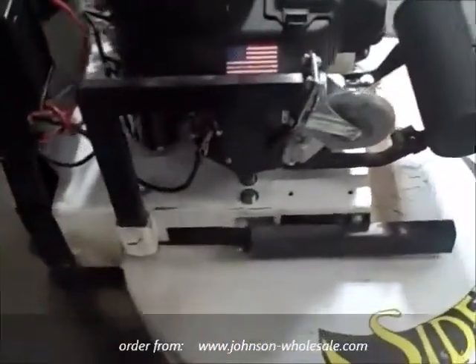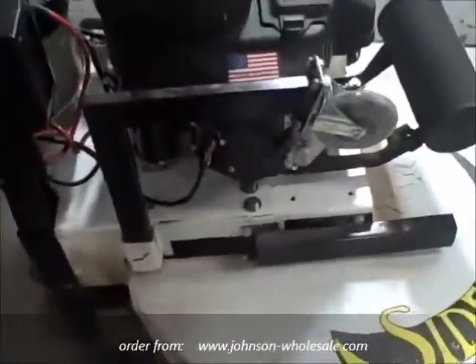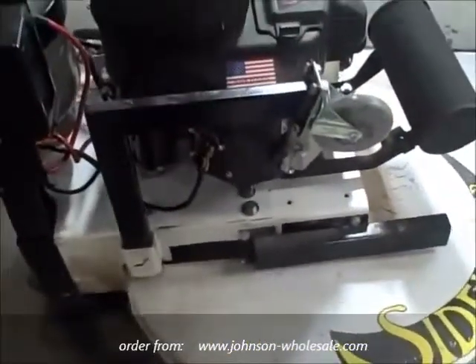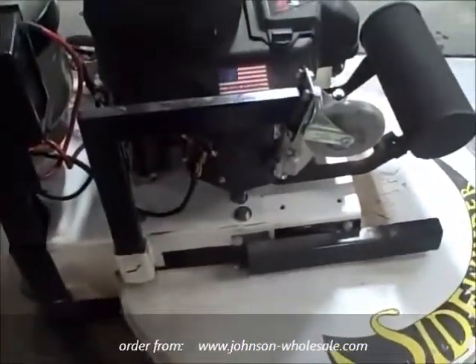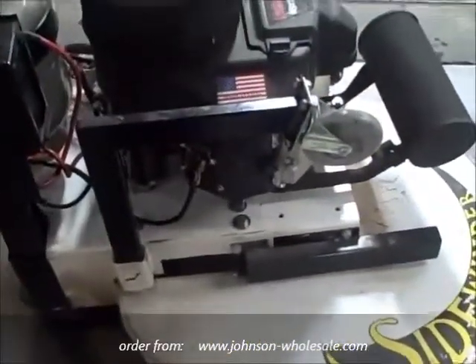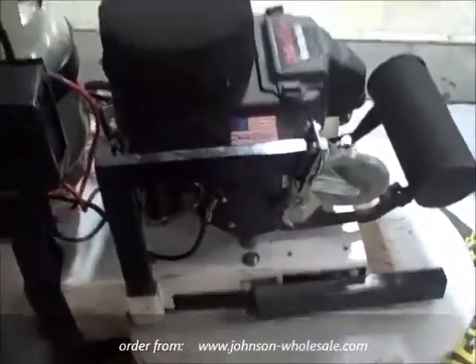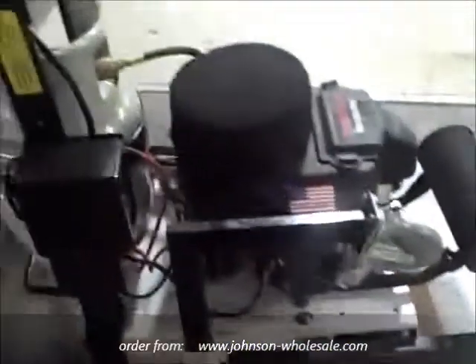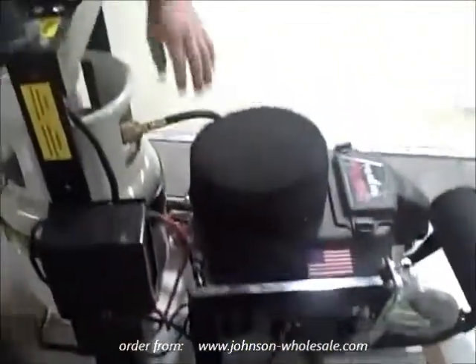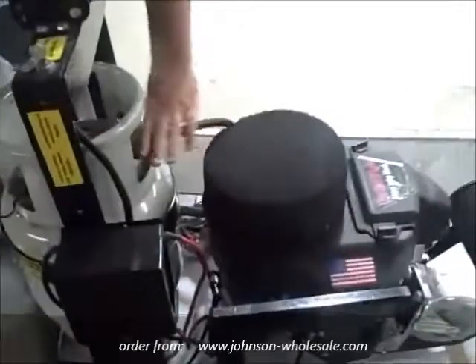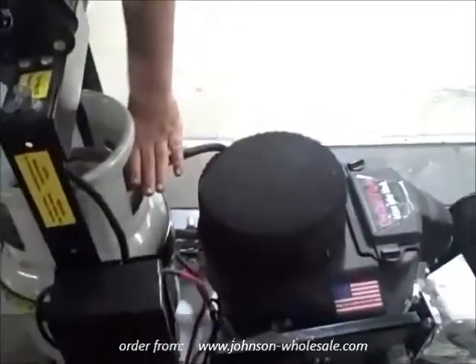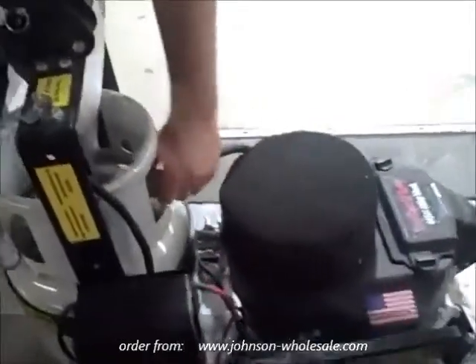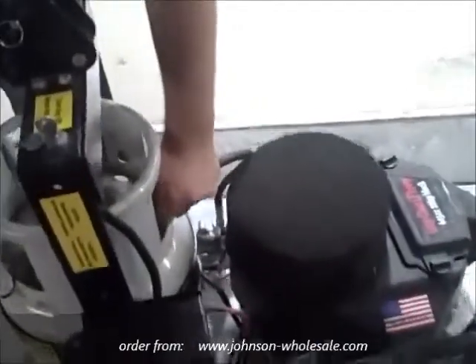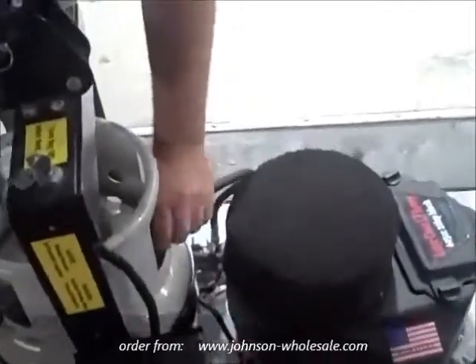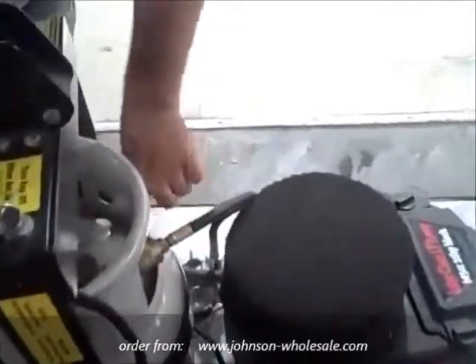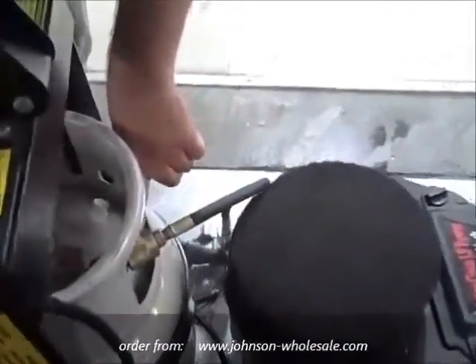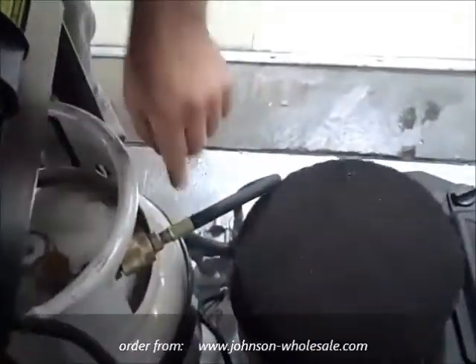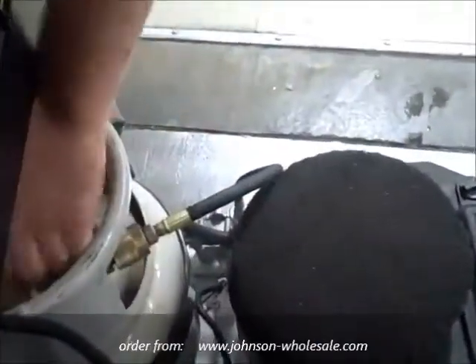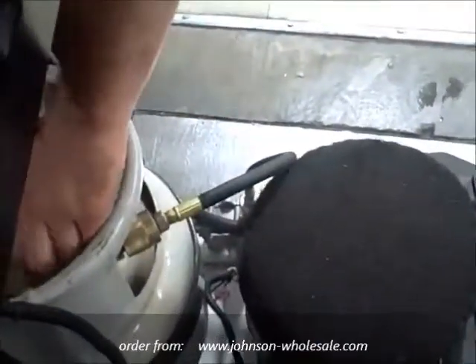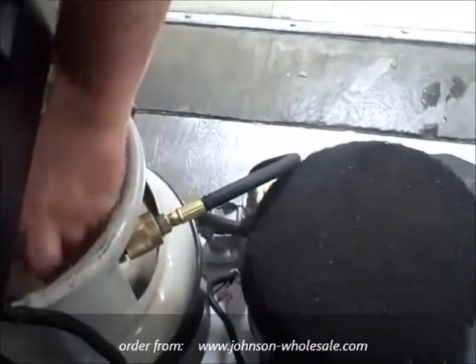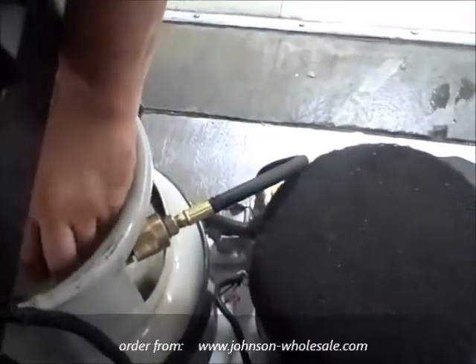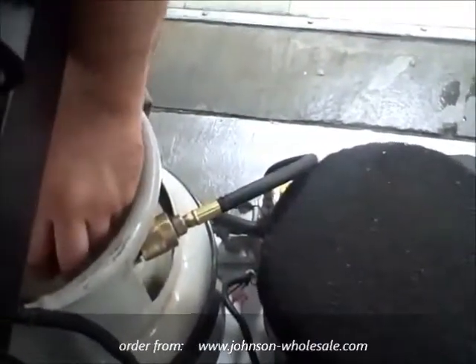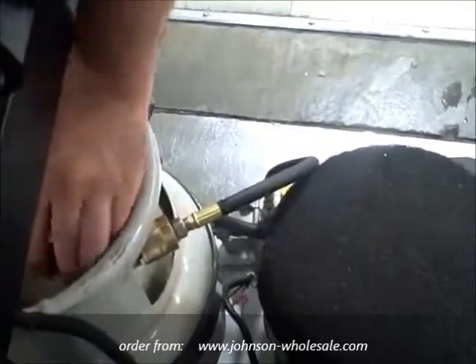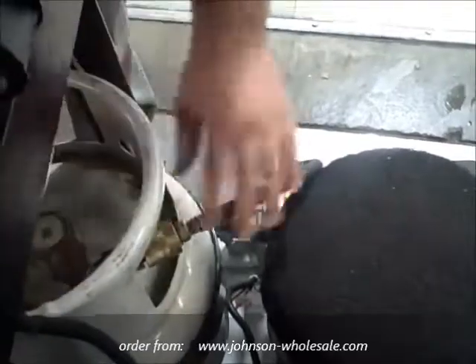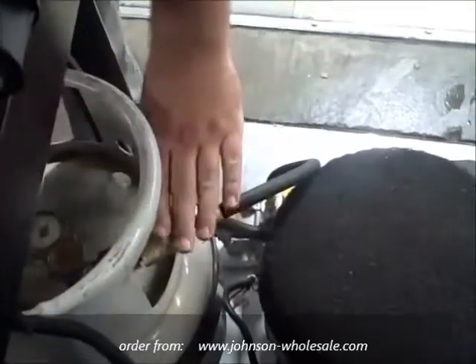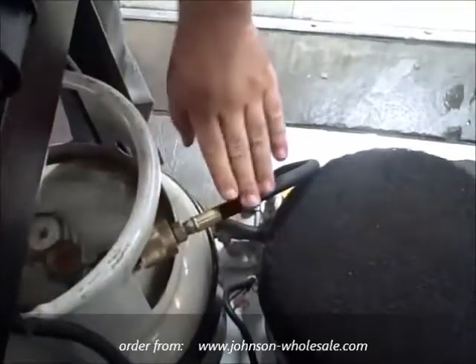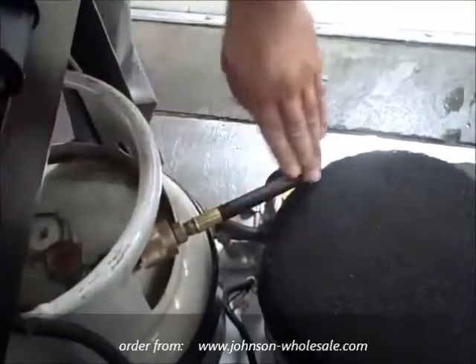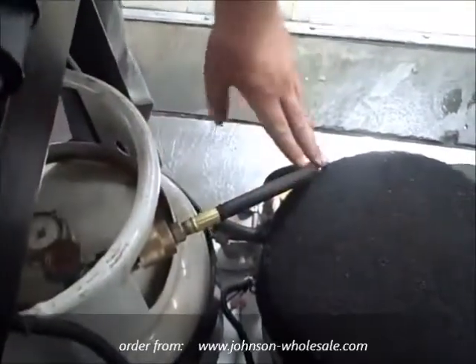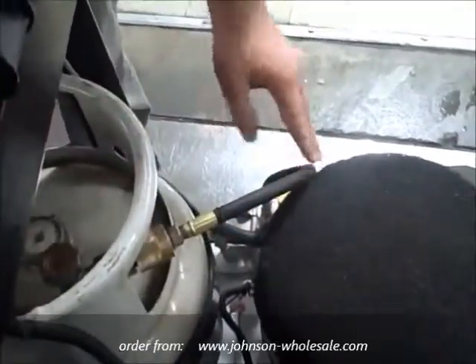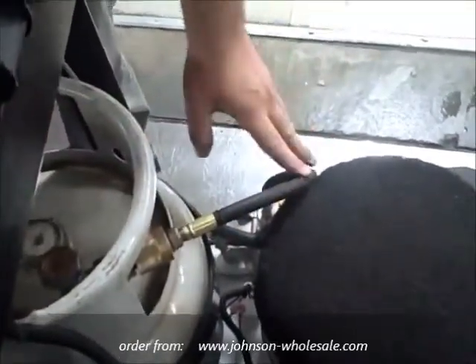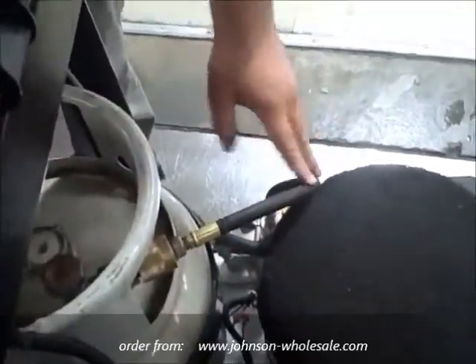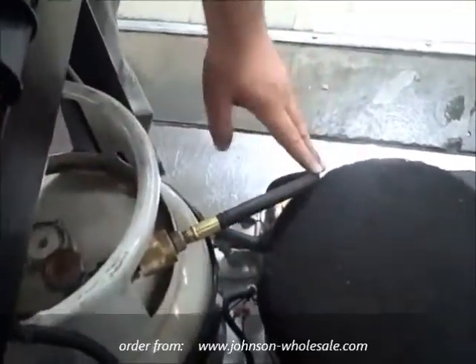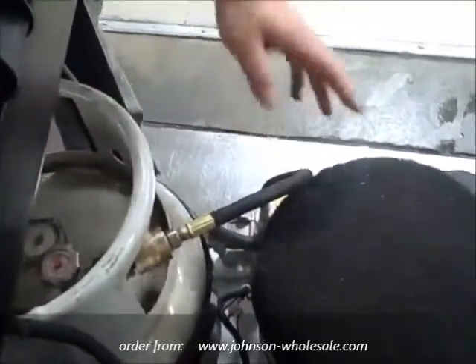To prepare to start the machine, connect your propane tank with the quick disconnect. Turn the propane on. You will hear a hiss as the machine fills up with propane and builds pressure.